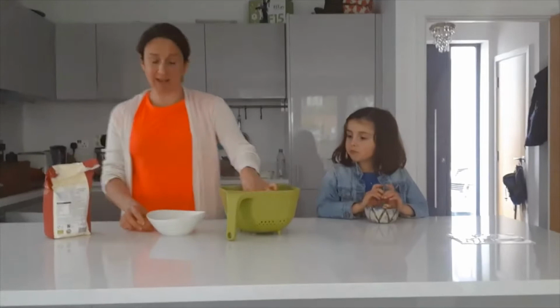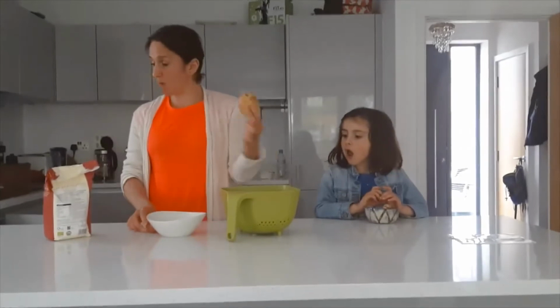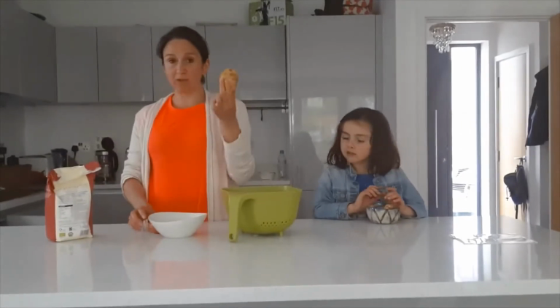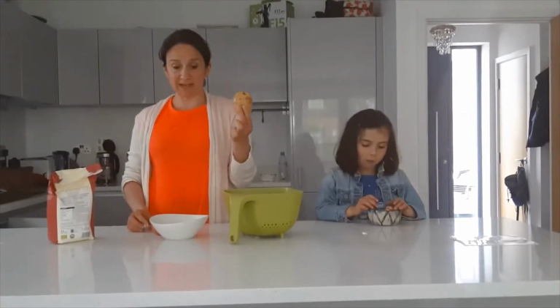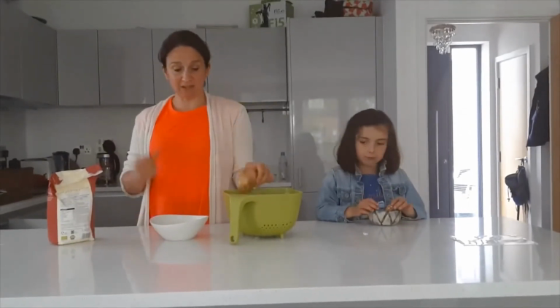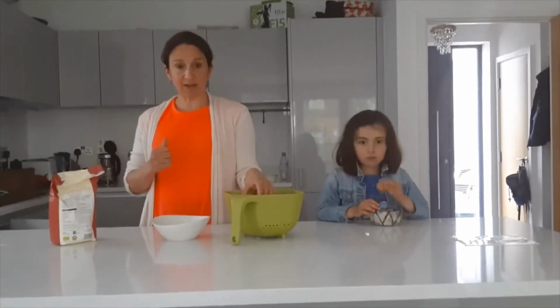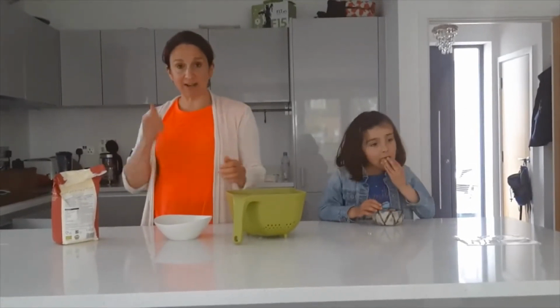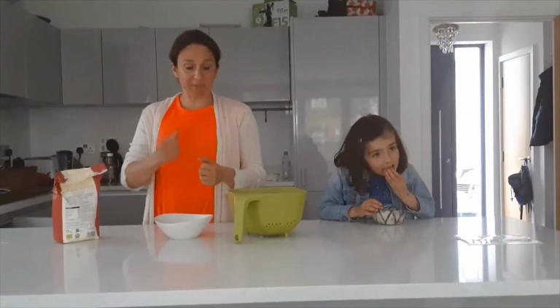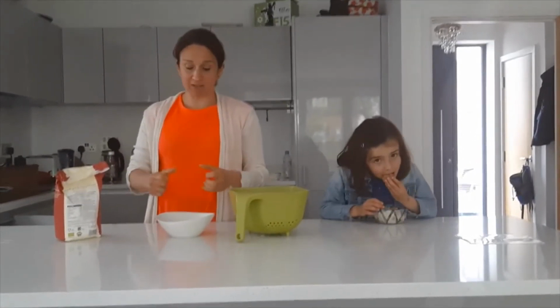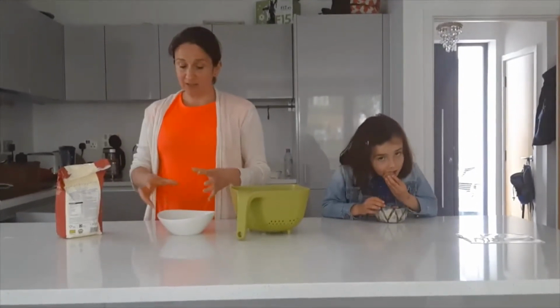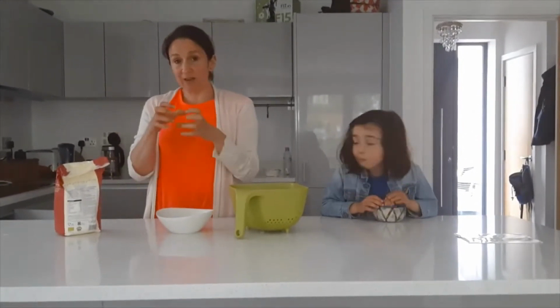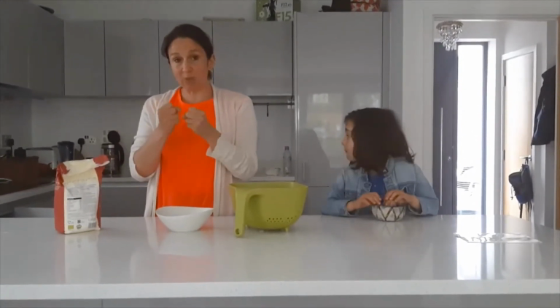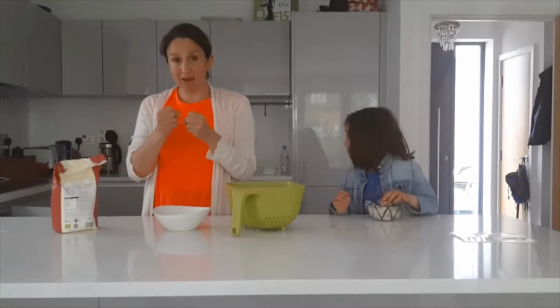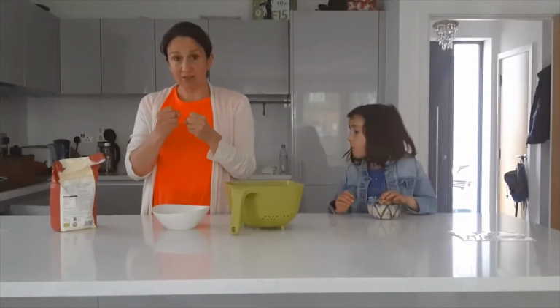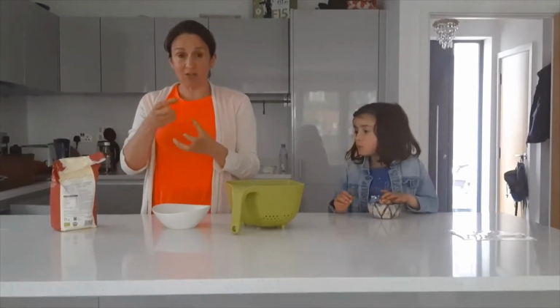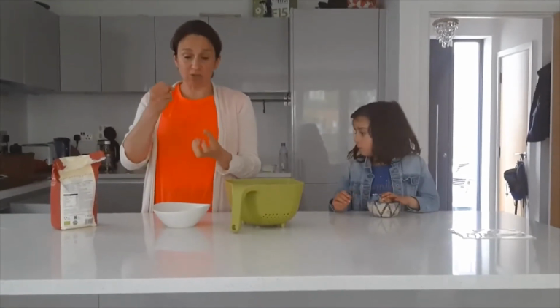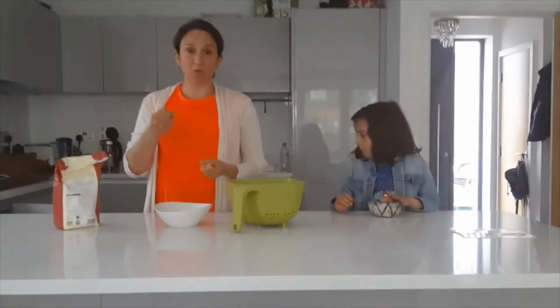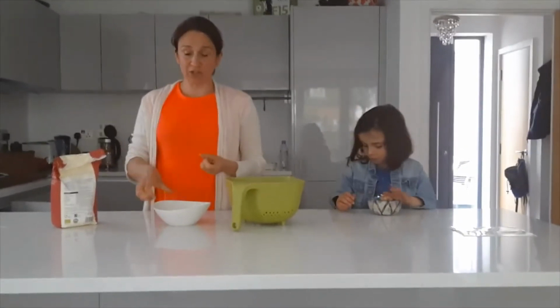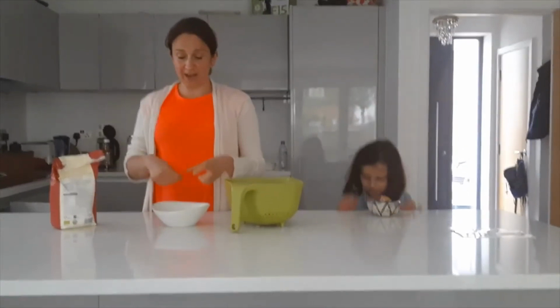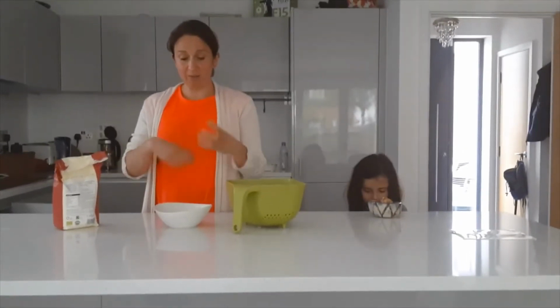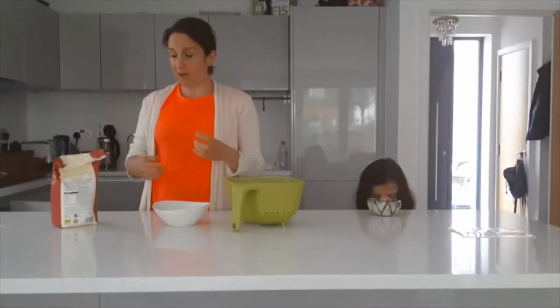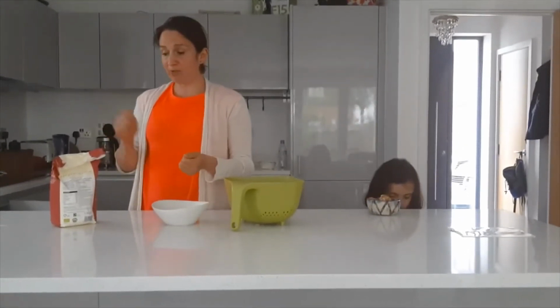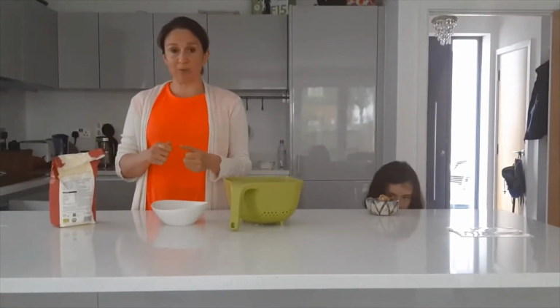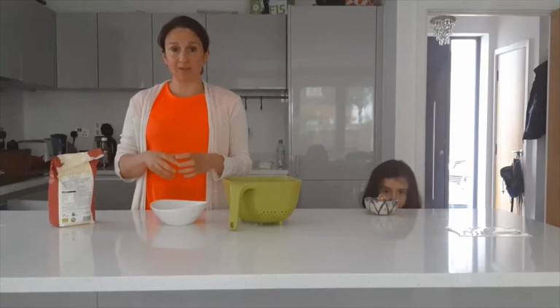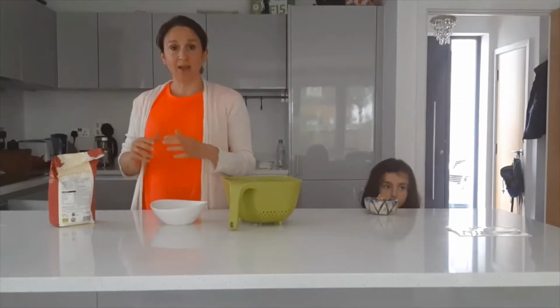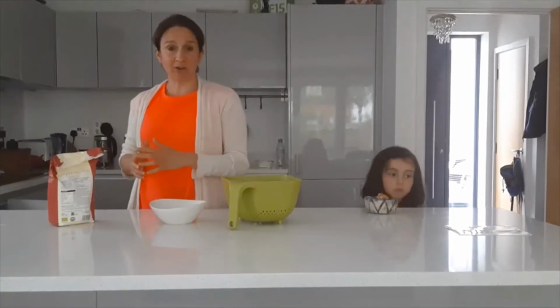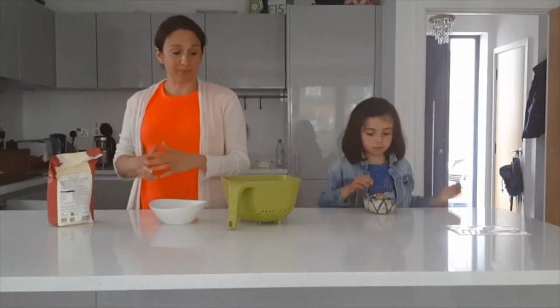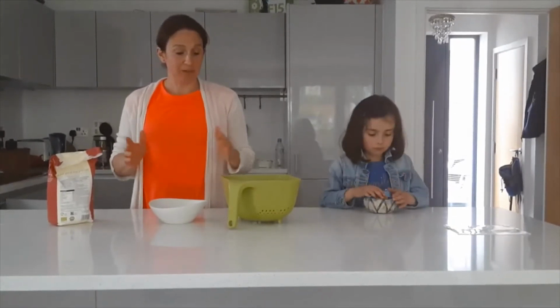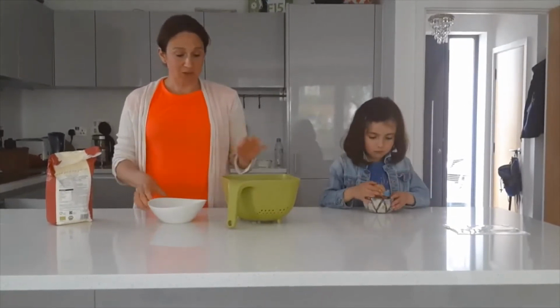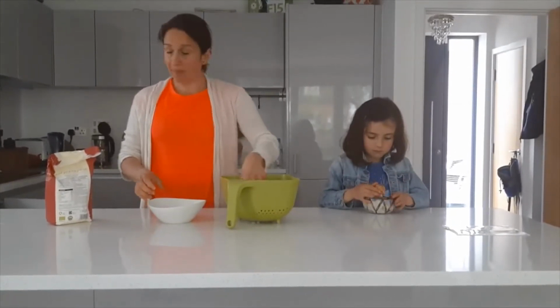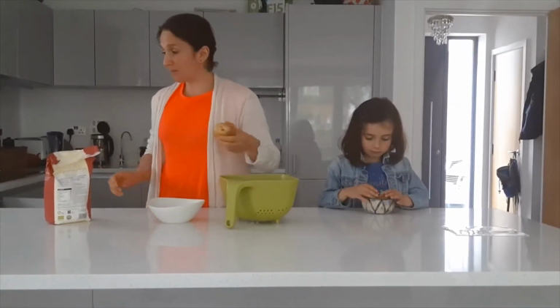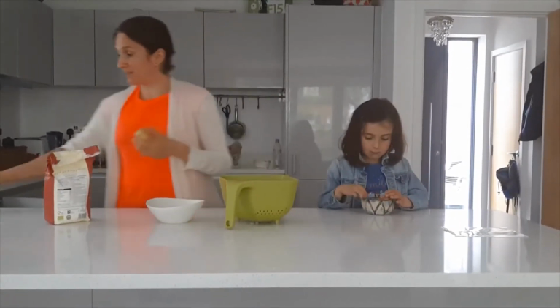Step number one would be to peel potatoes. Take a grater and grate the potatoes. Then you've got to squeeze them out so that you remove all the moisture. Add an egg, mix it all up, put some flour in, and then you cook them. So I'm going to start peeling potatoes.